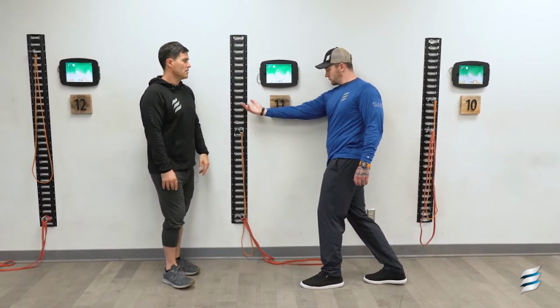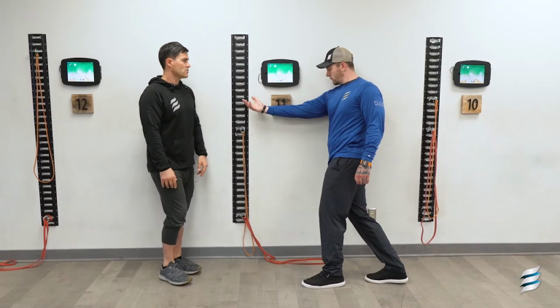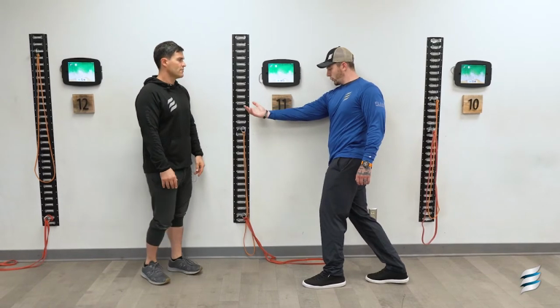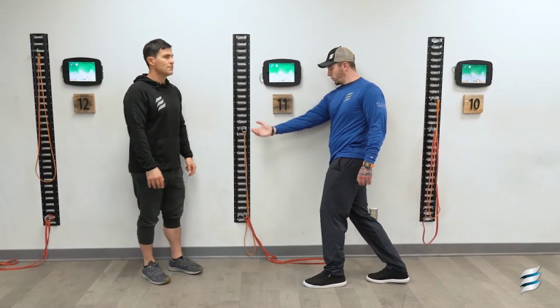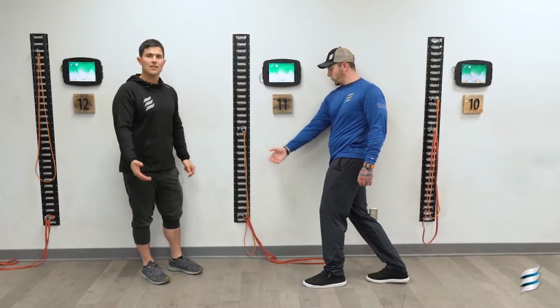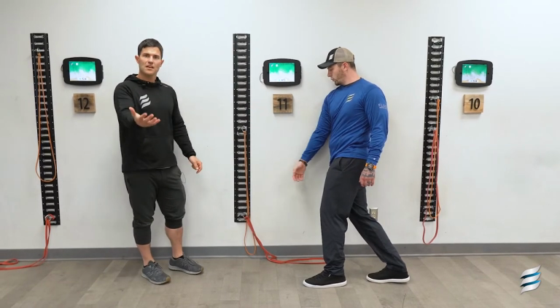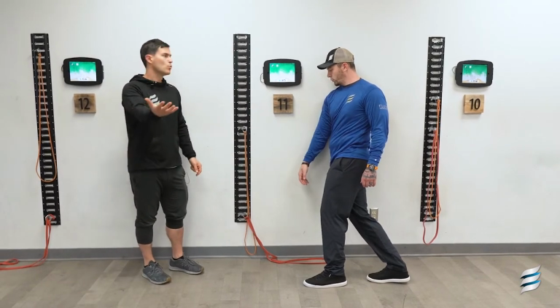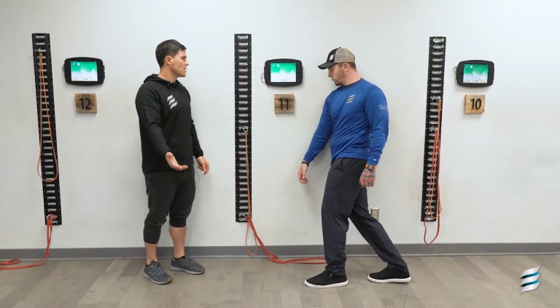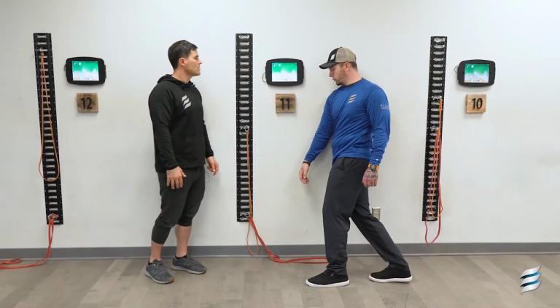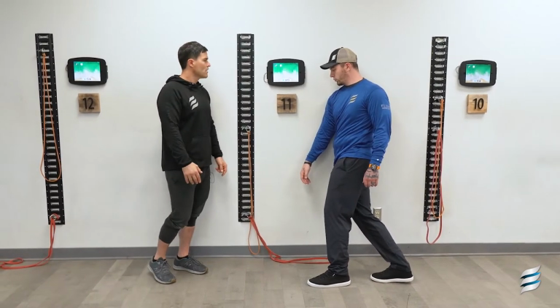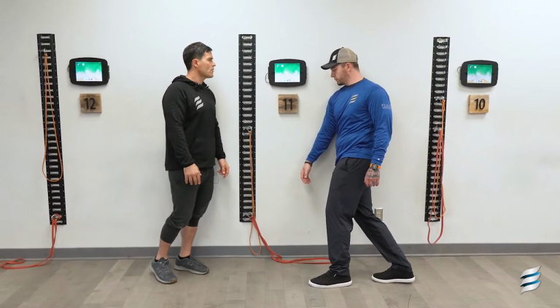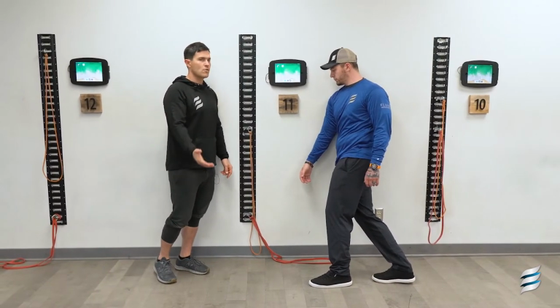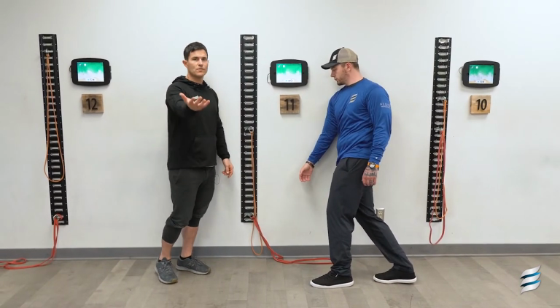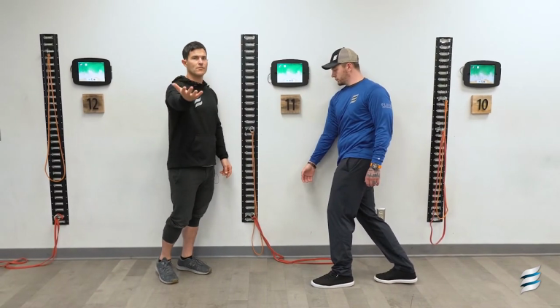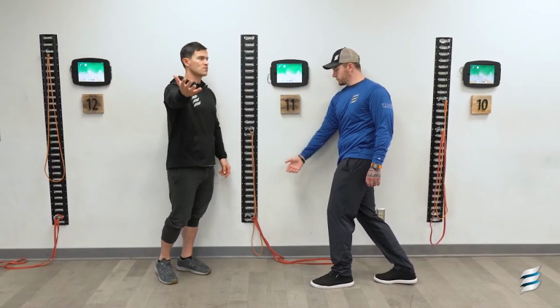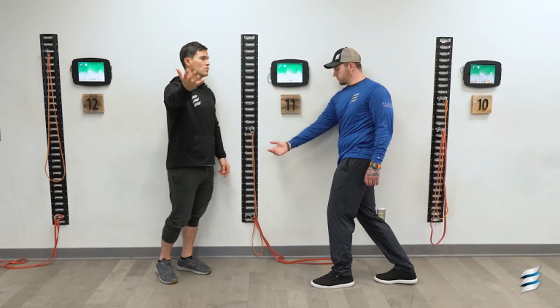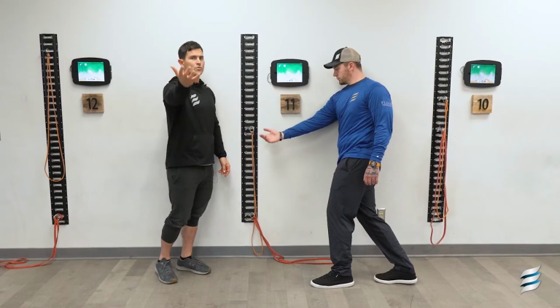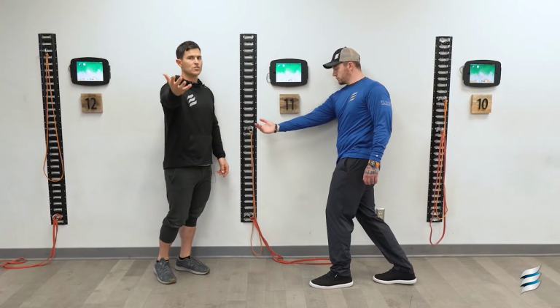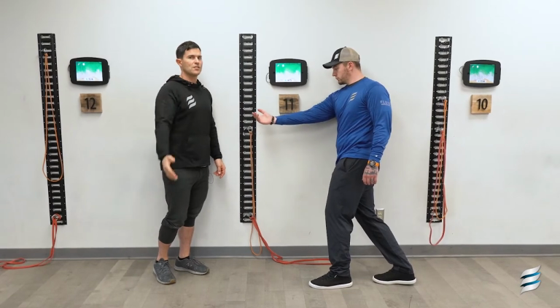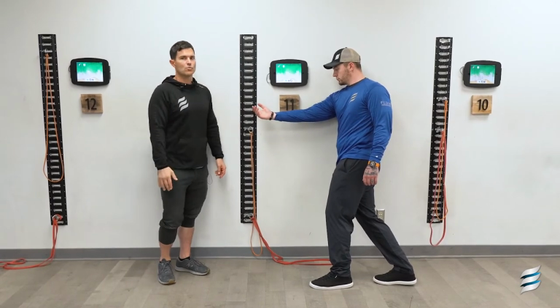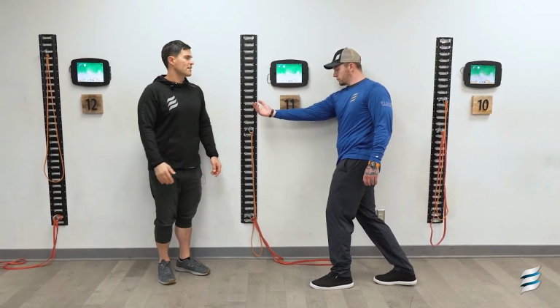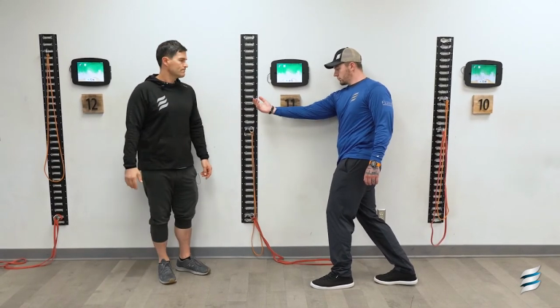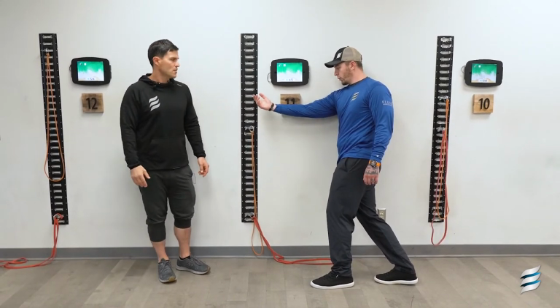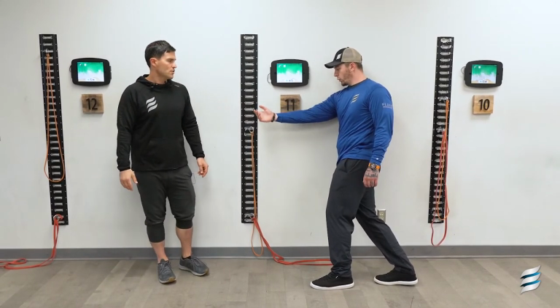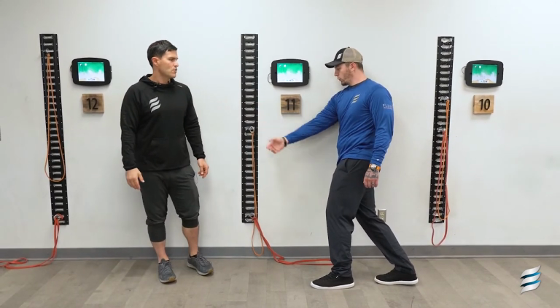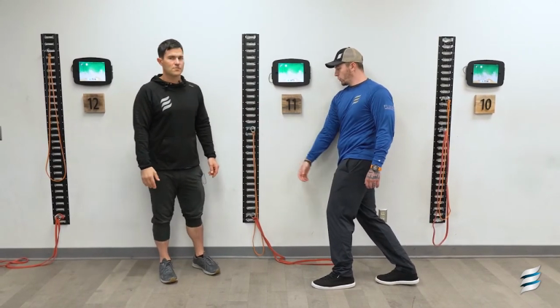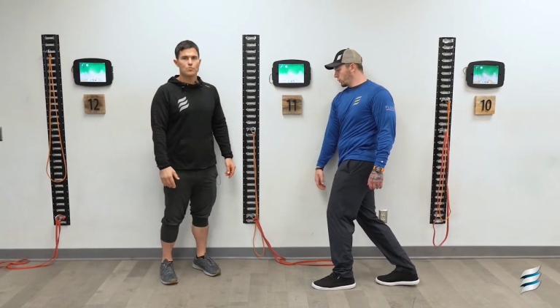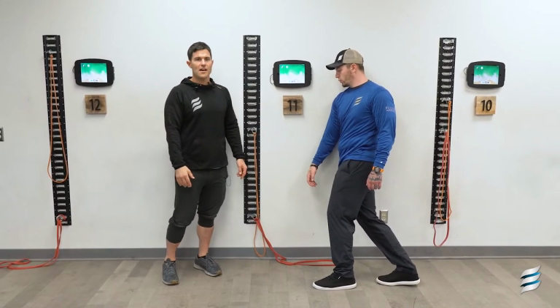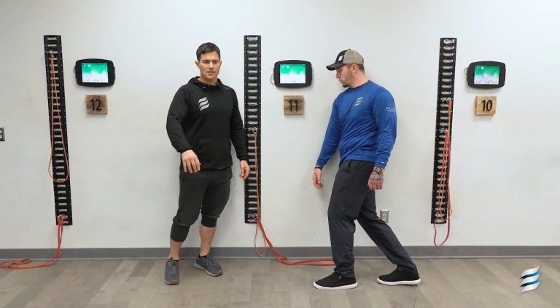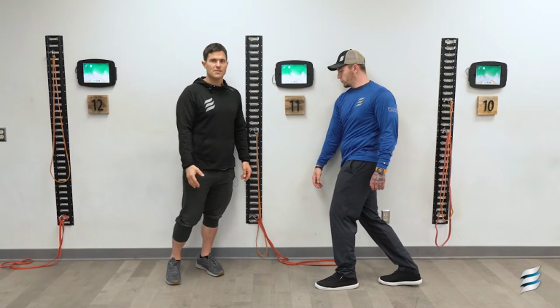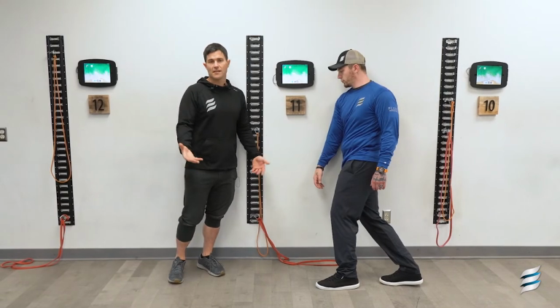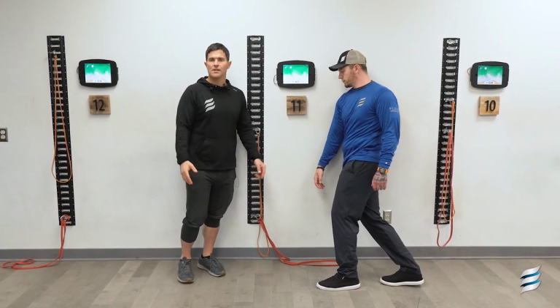You'll start to feel it kind of pull and tug on the arm, so you'll feel a noticeable restriction in shoulder flexion. Until you know you're on the muscle, breathe out, and then sink back into the belly.